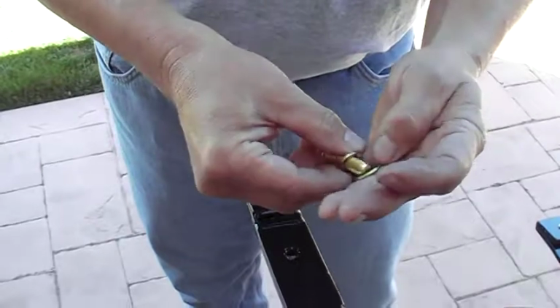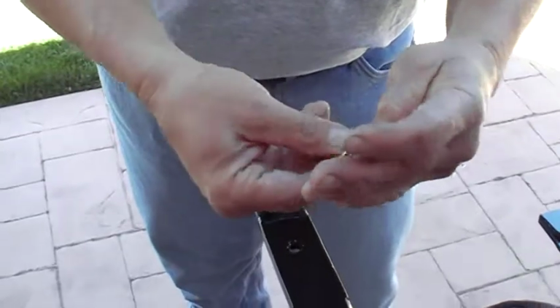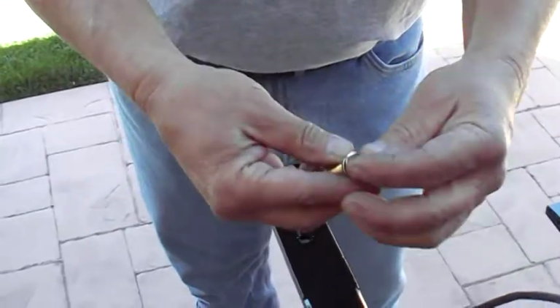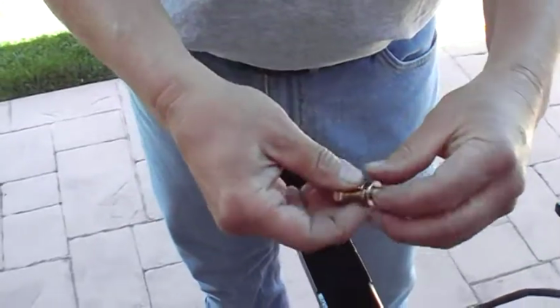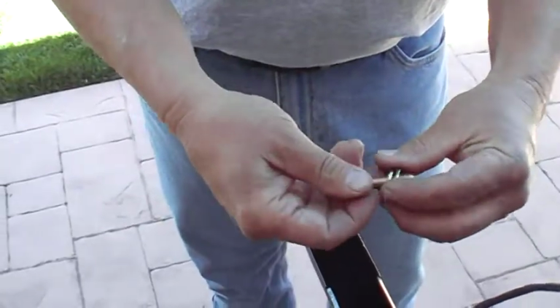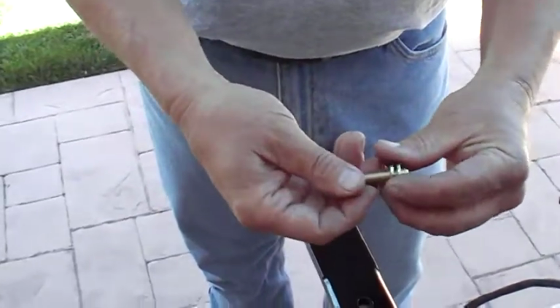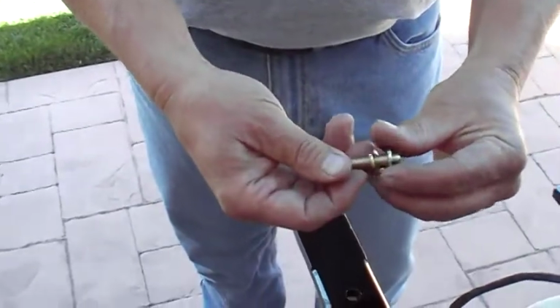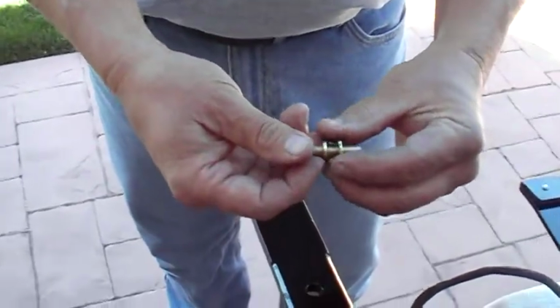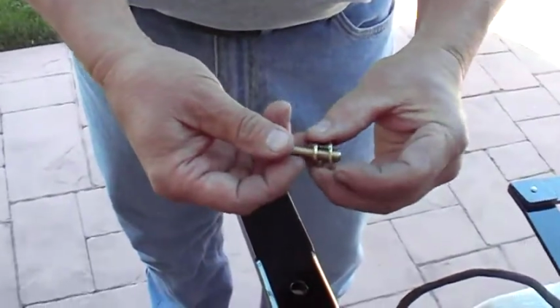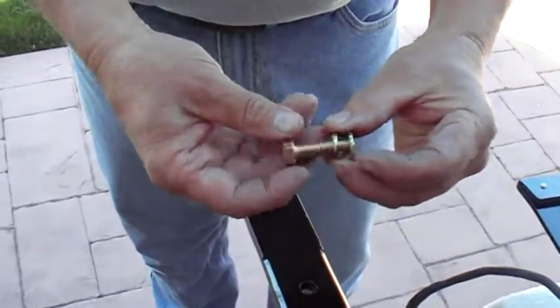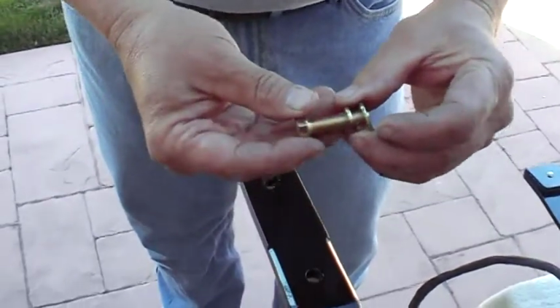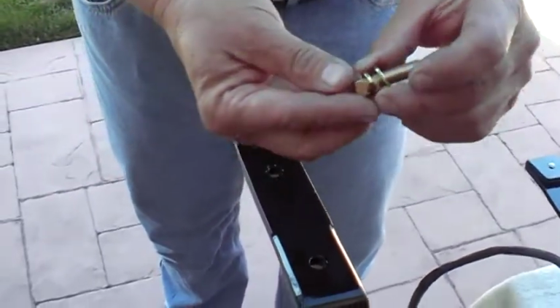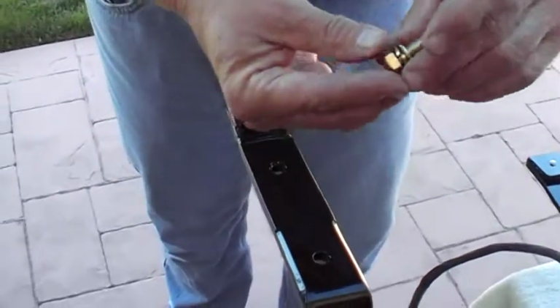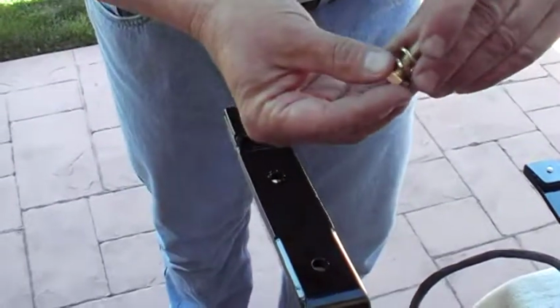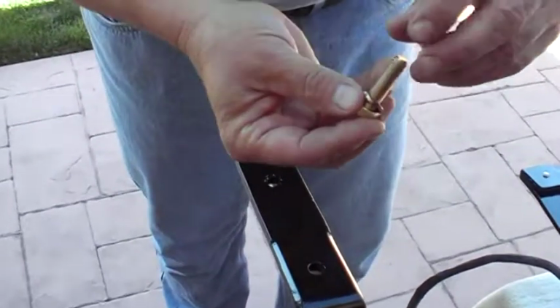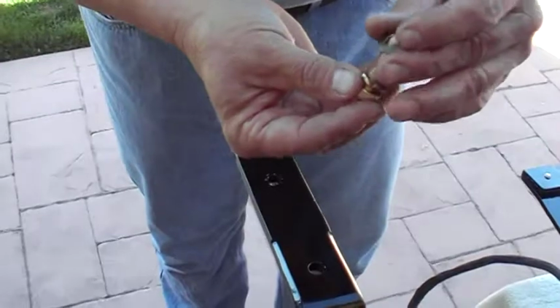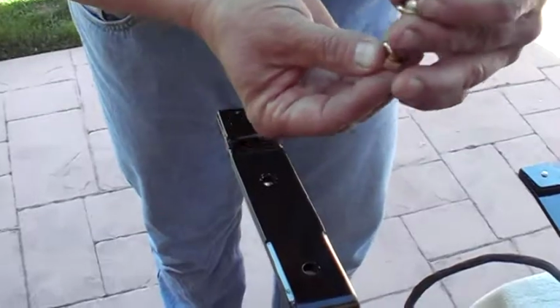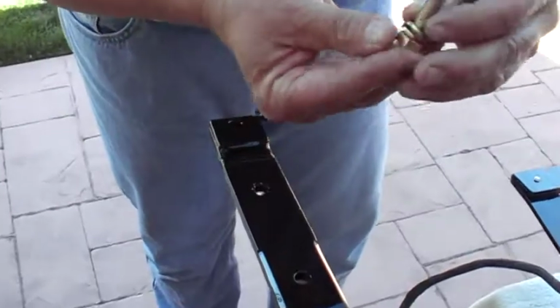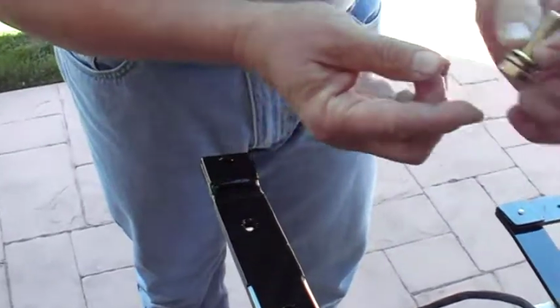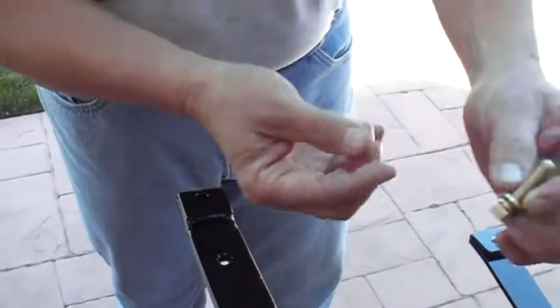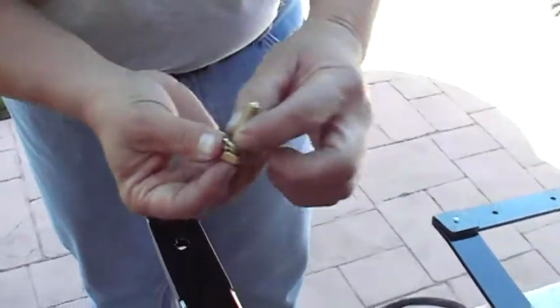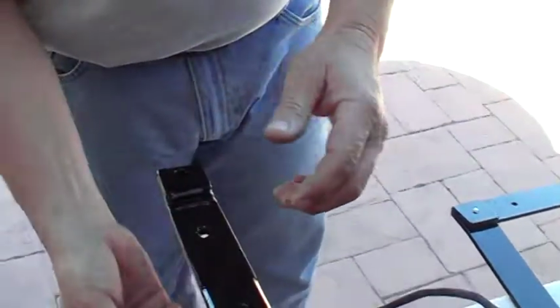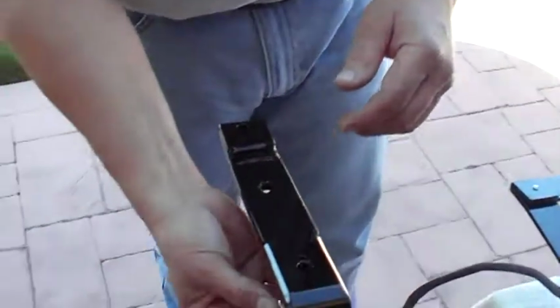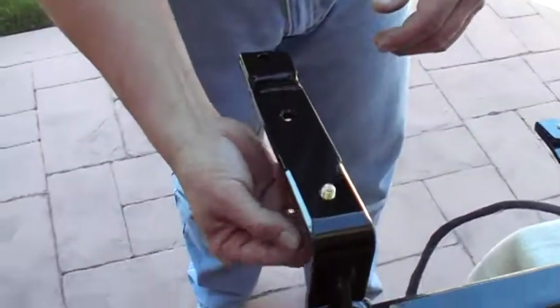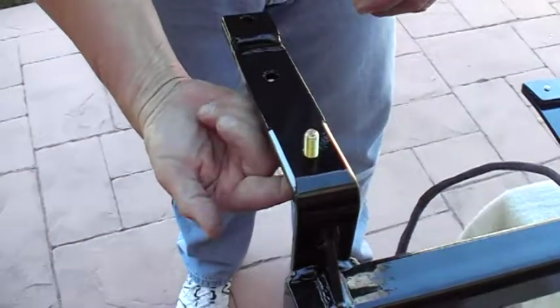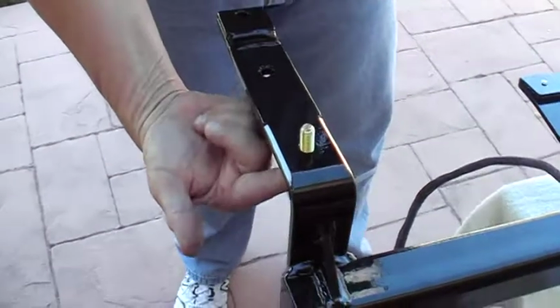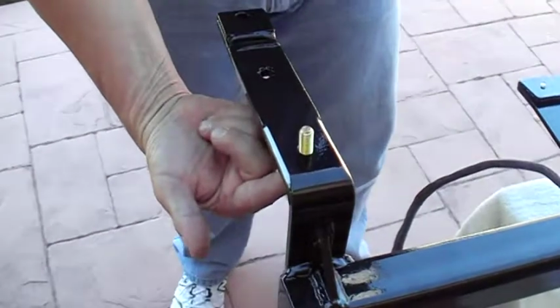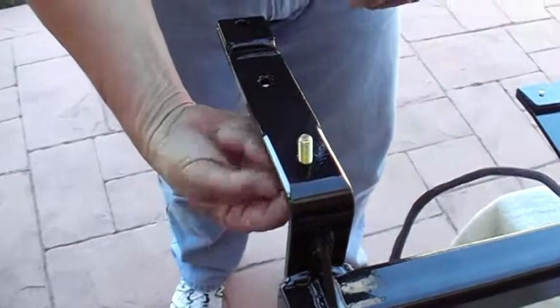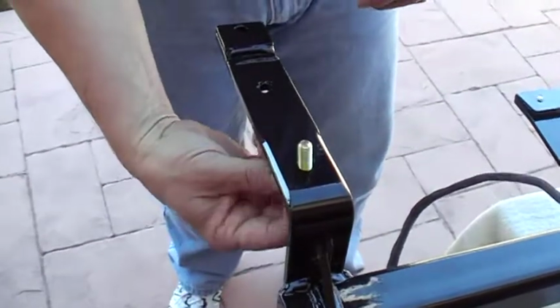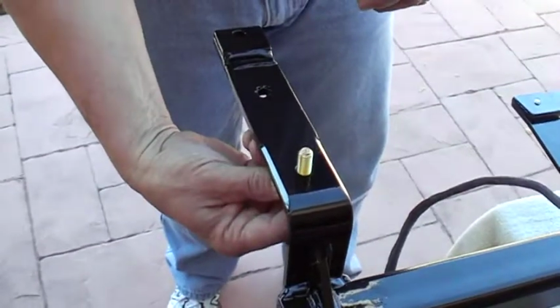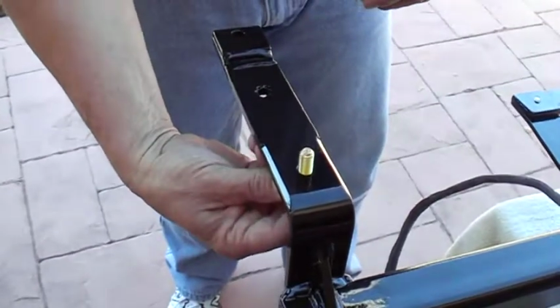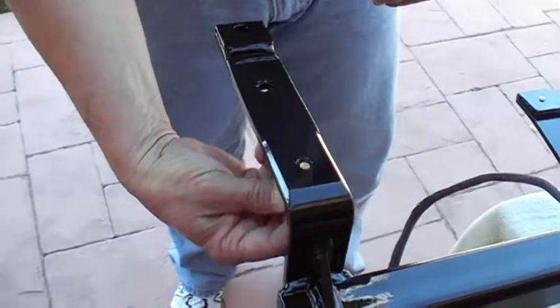I also added a washer and a lock washer, so basically it's going to go in like that — all six of them.